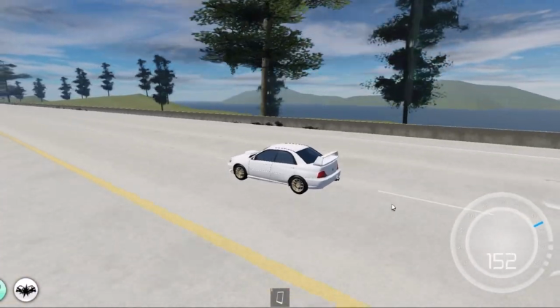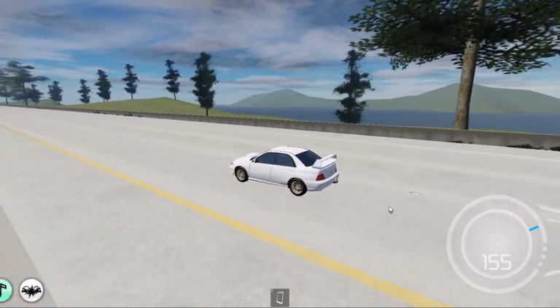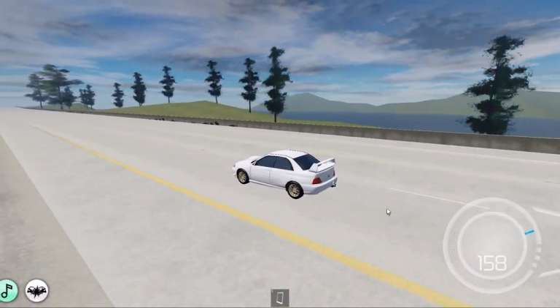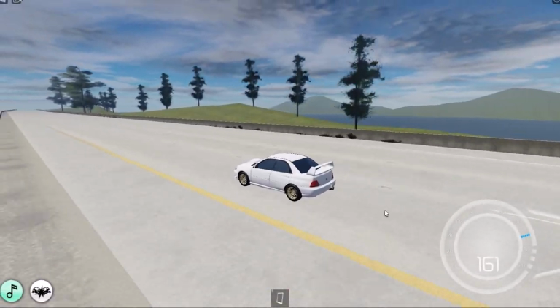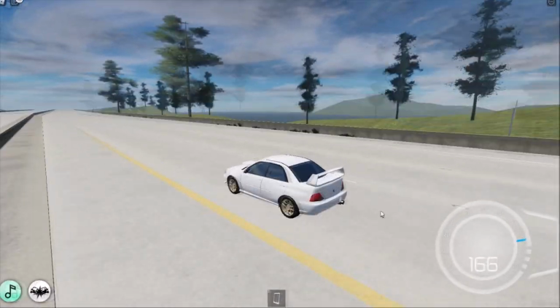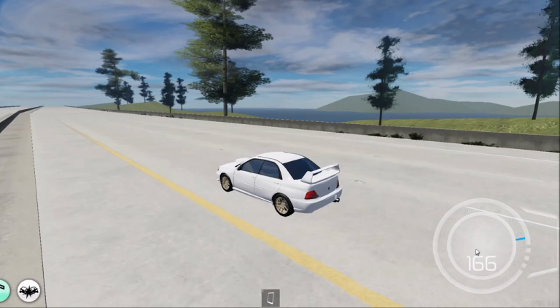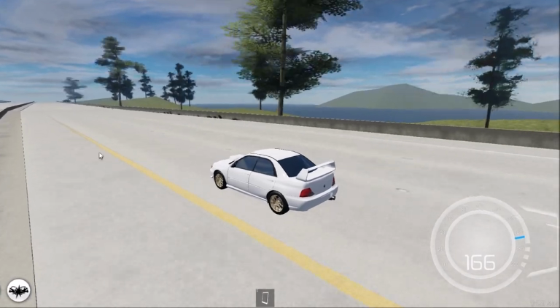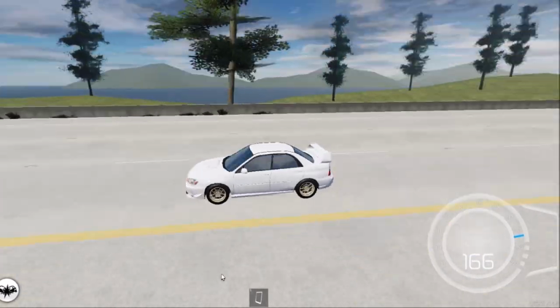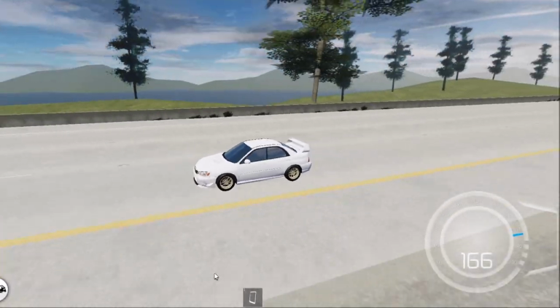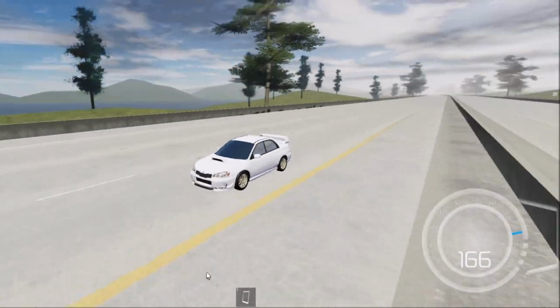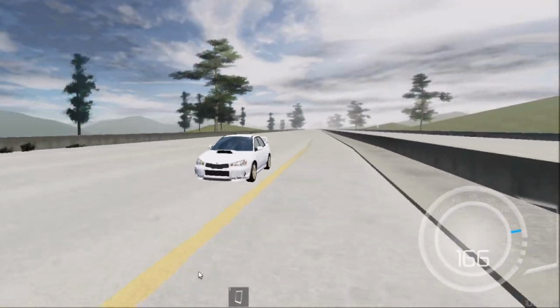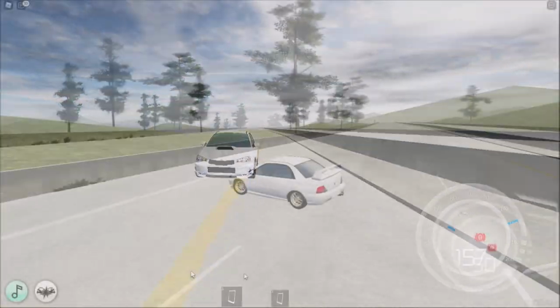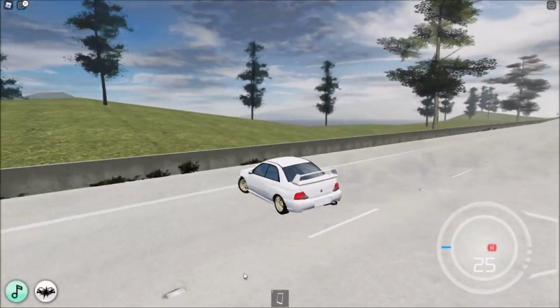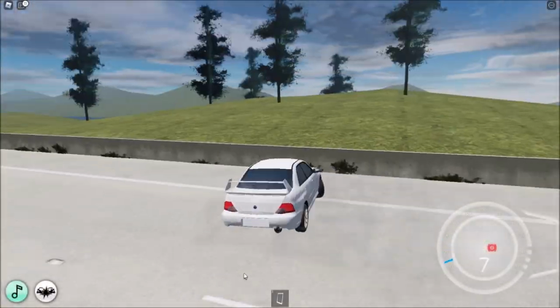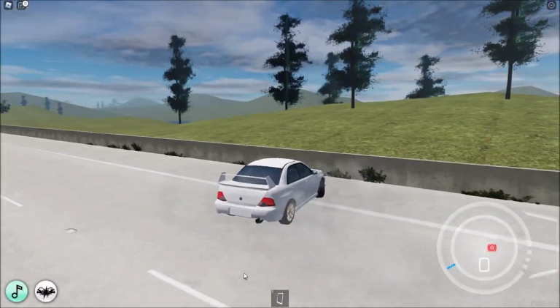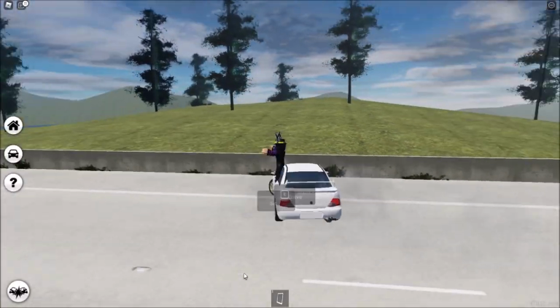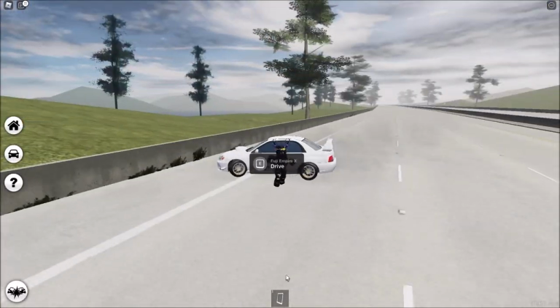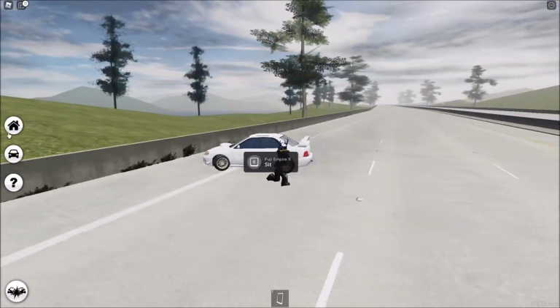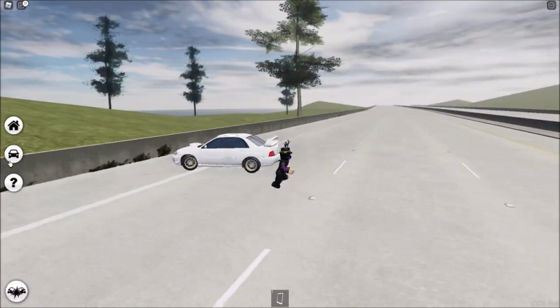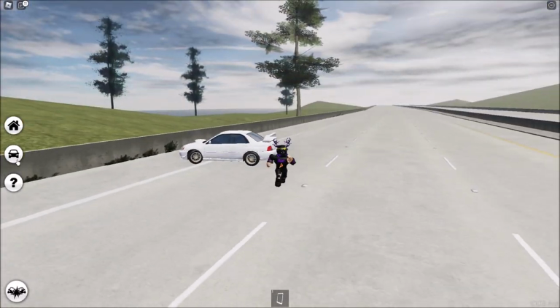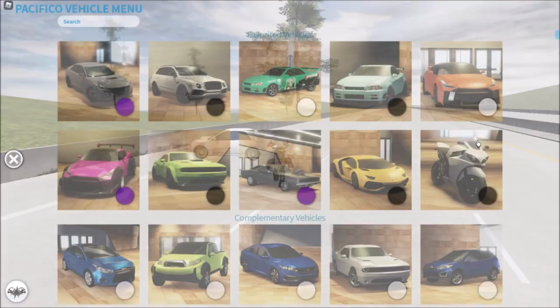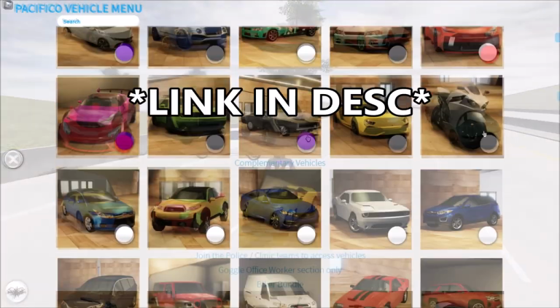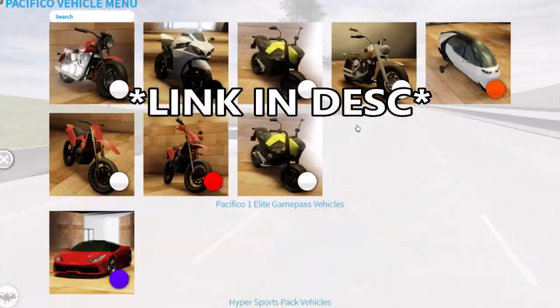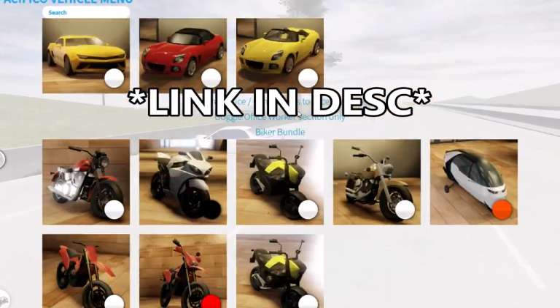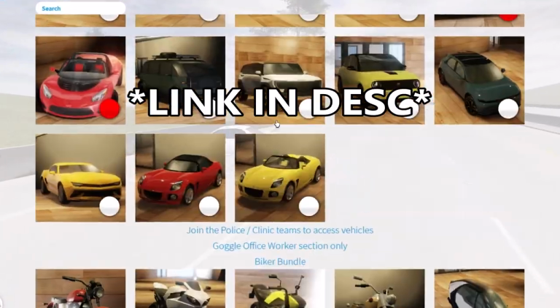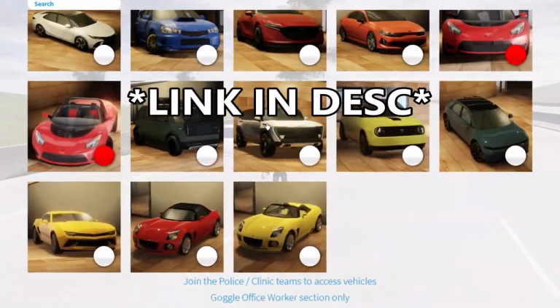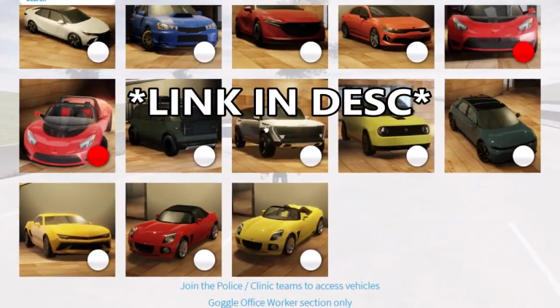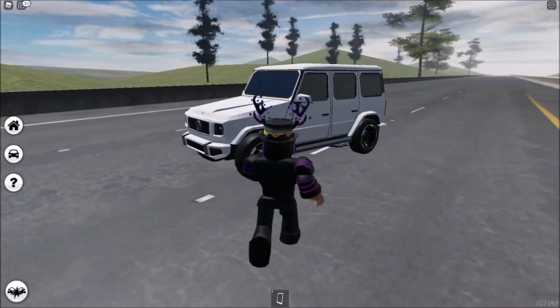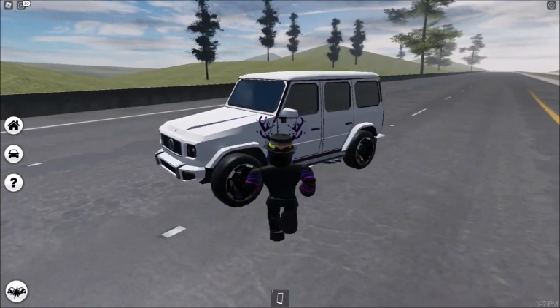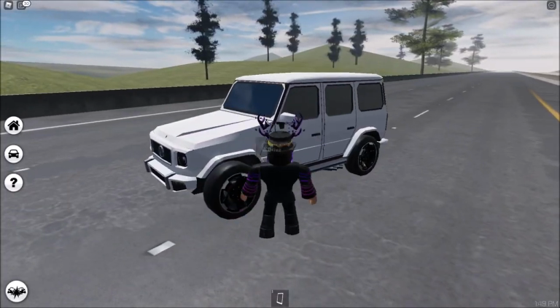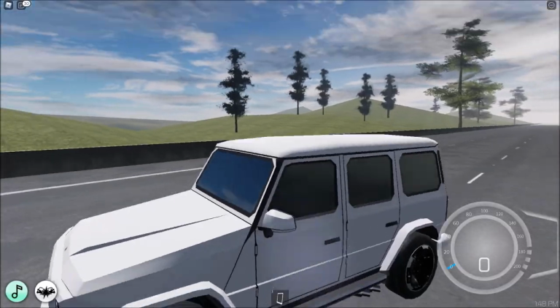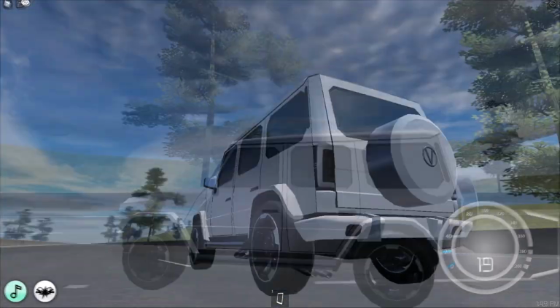Next we got this Subaru. Look at the golden wheels — that's pretty sick. It sounds good and let's see how fast it is: 166 miles per hour. This is a very nice car also, and it's just in the group cars, so join the group and get these cars.